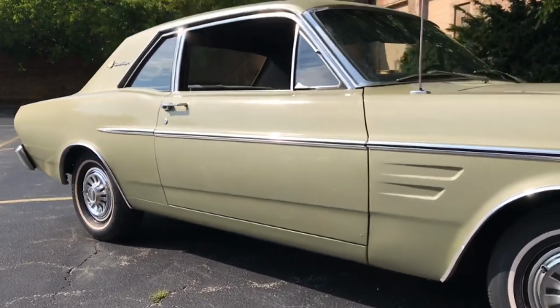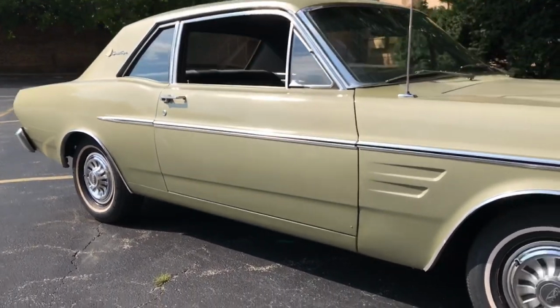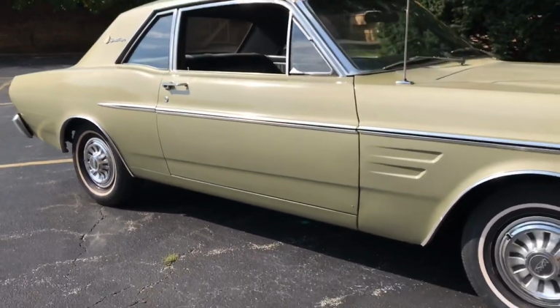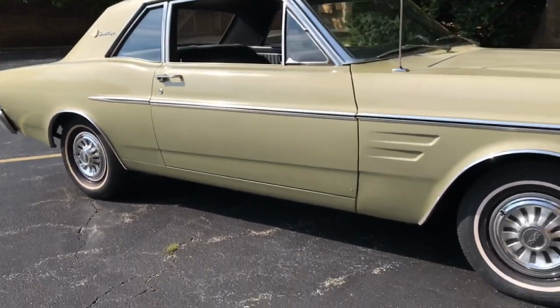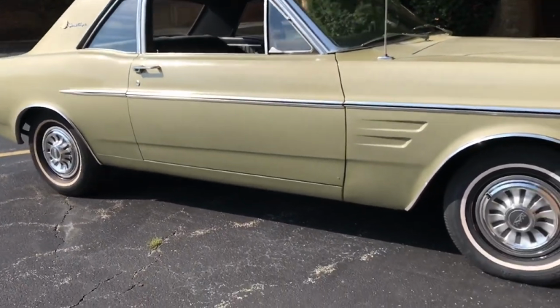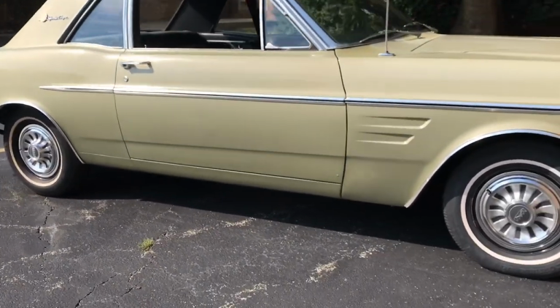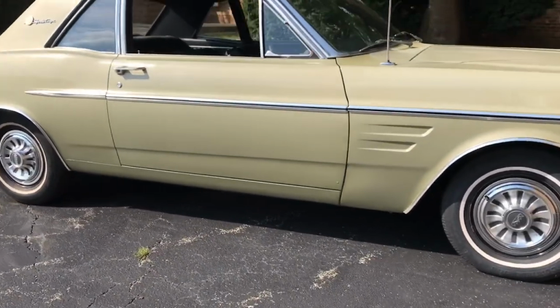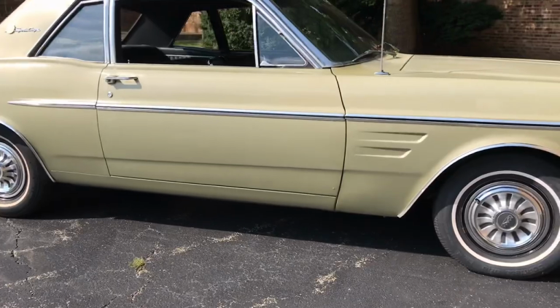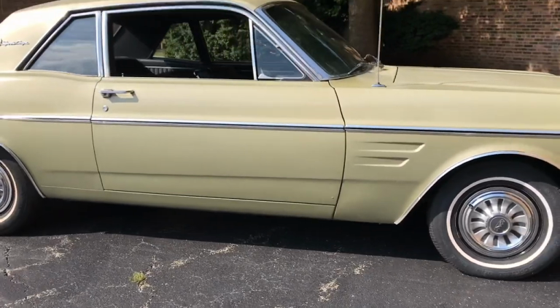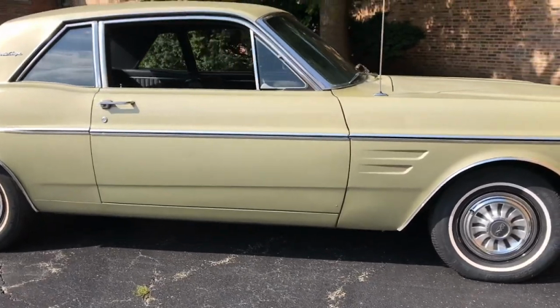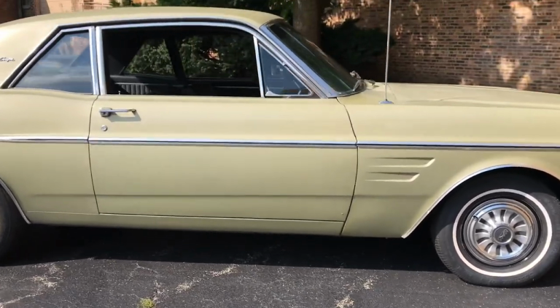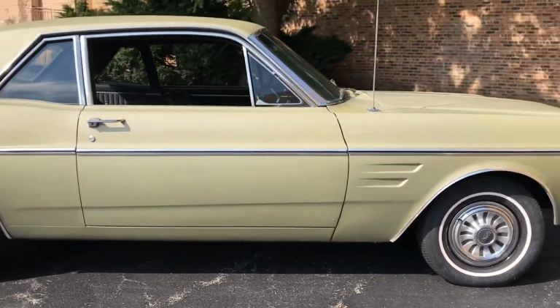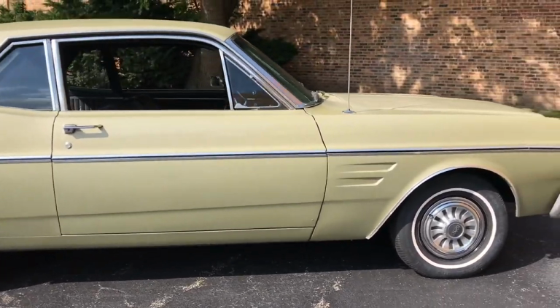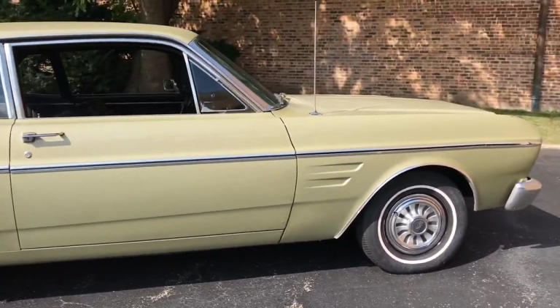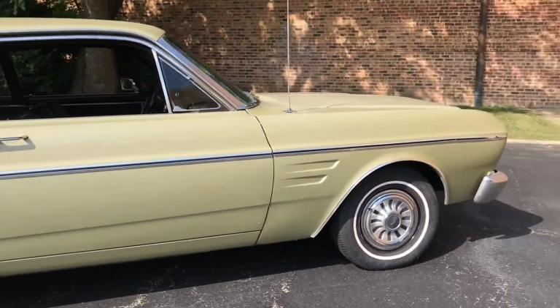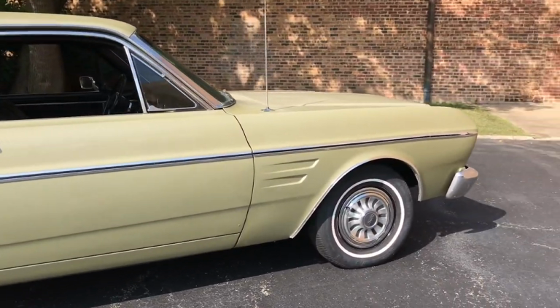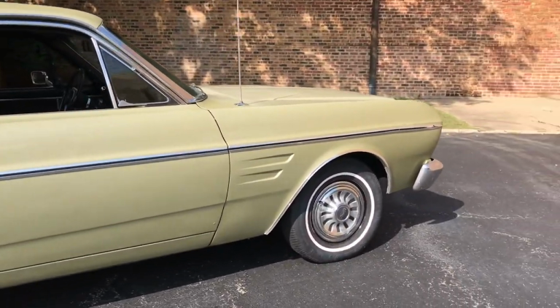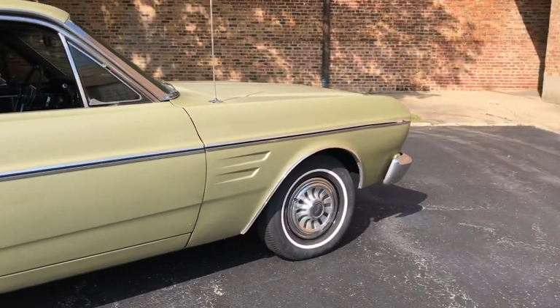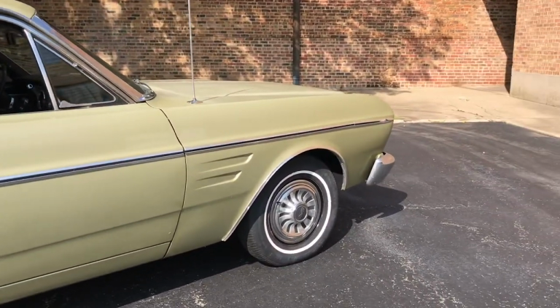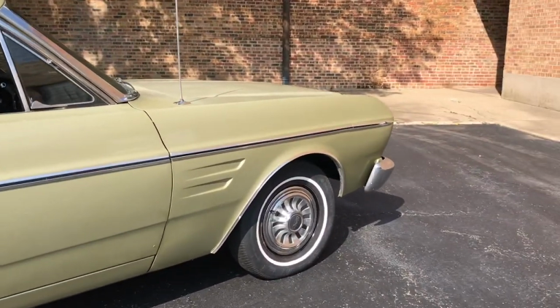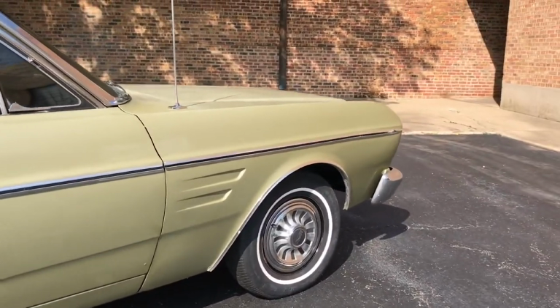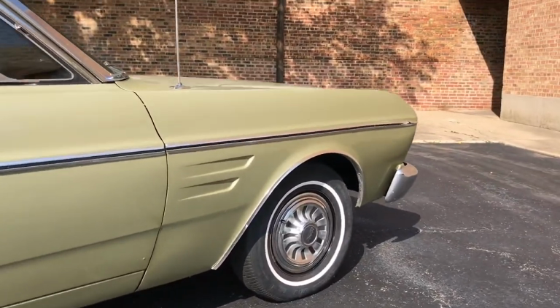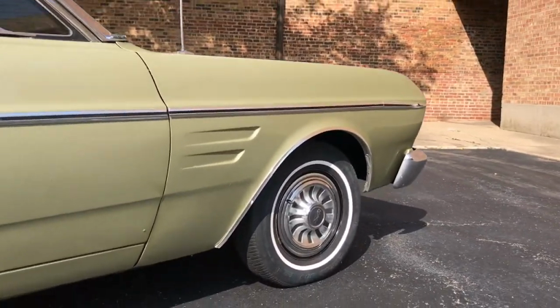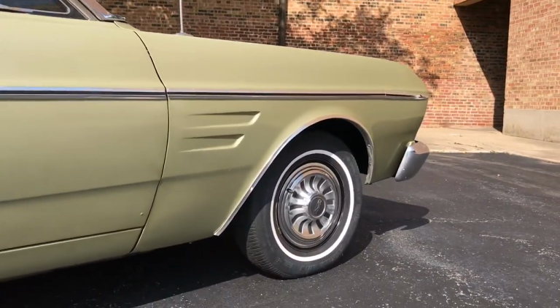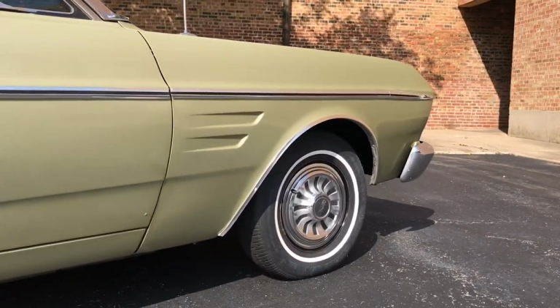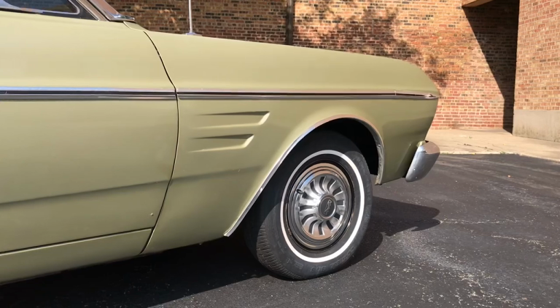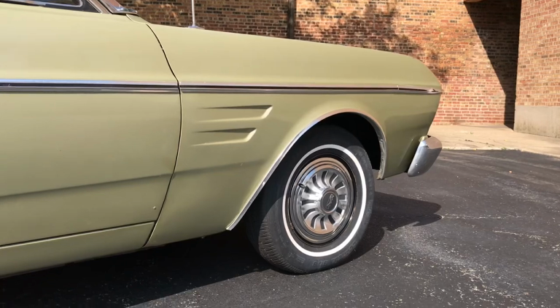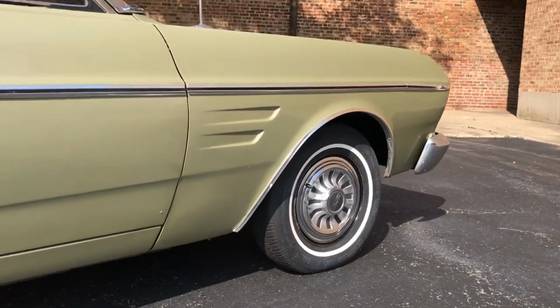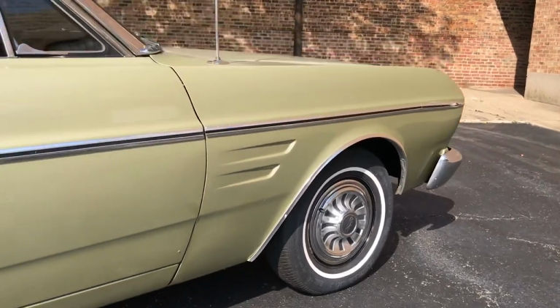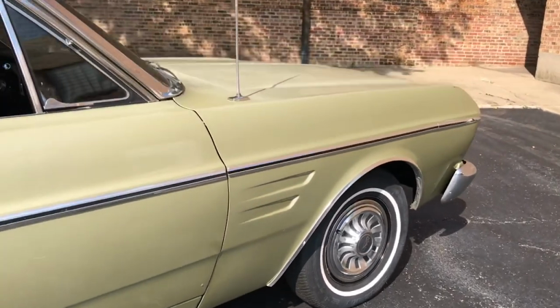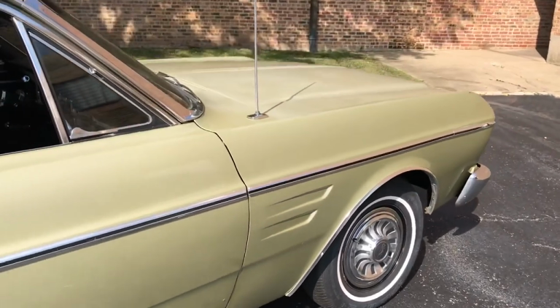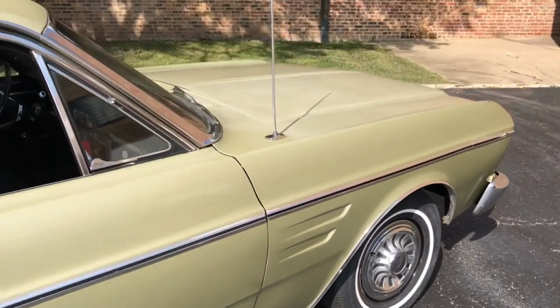You can see the body is very good. Along the rocker trim, a lot of the time we'll see rust there around the bottoms of the quarters and stuff like that, but this car is pretty well presented down there.